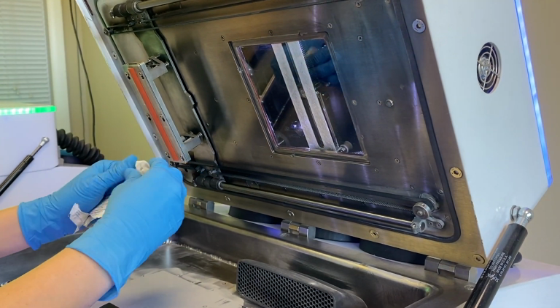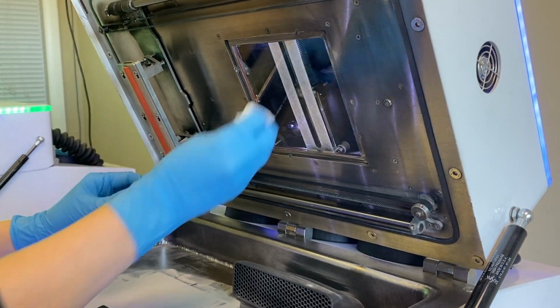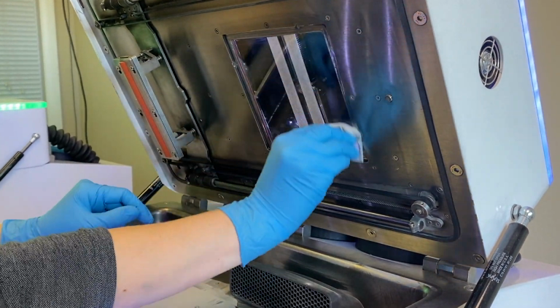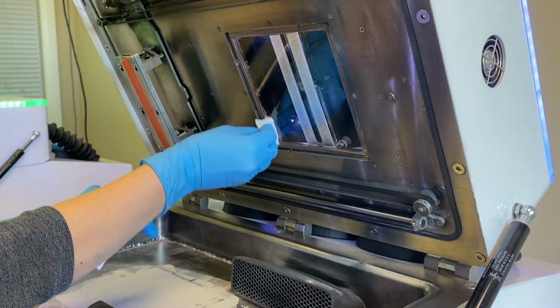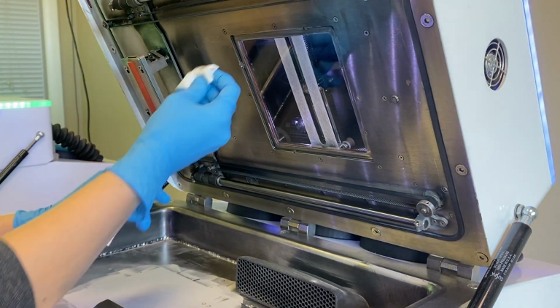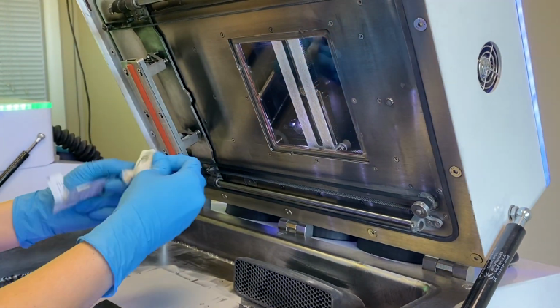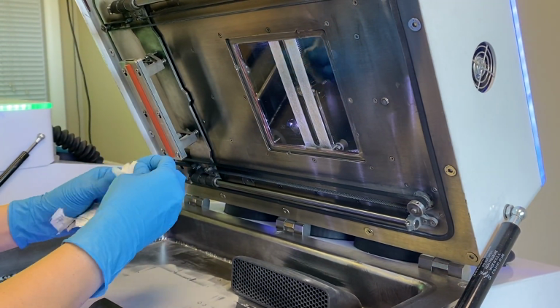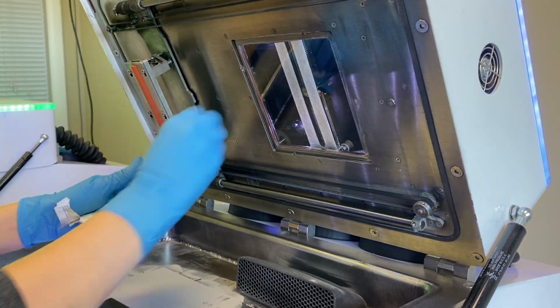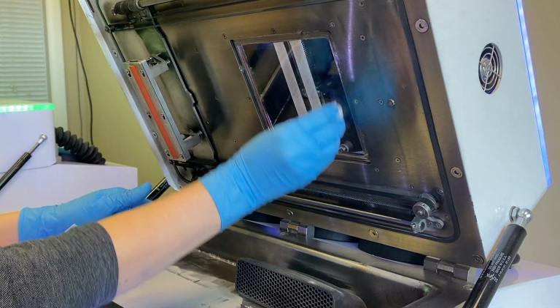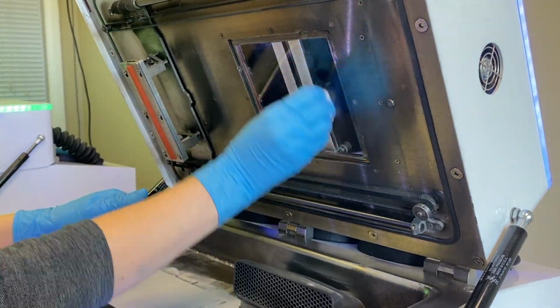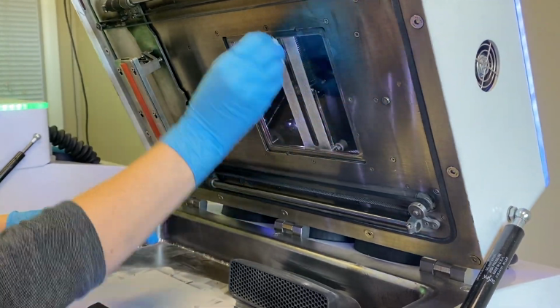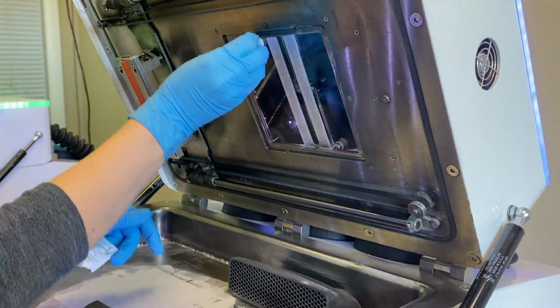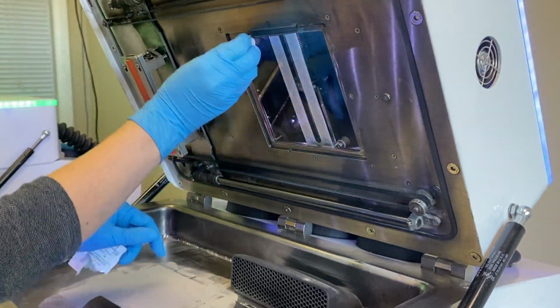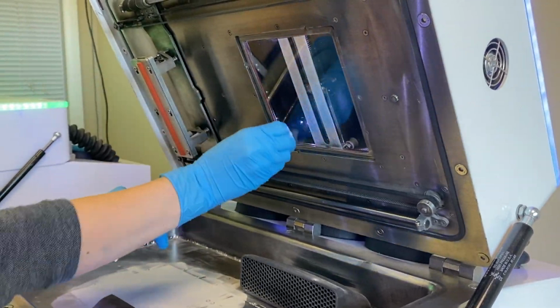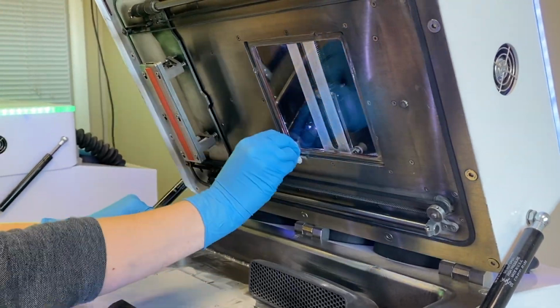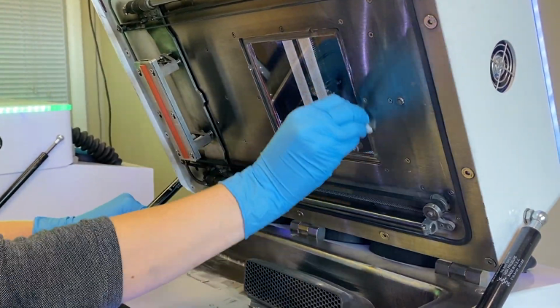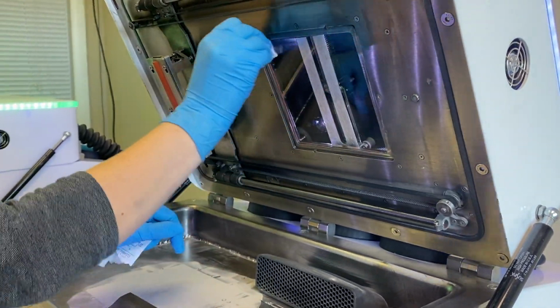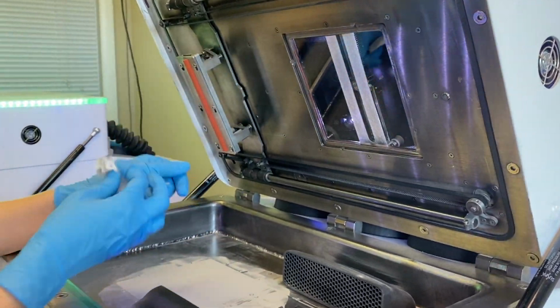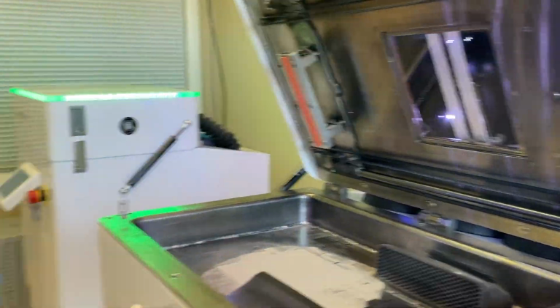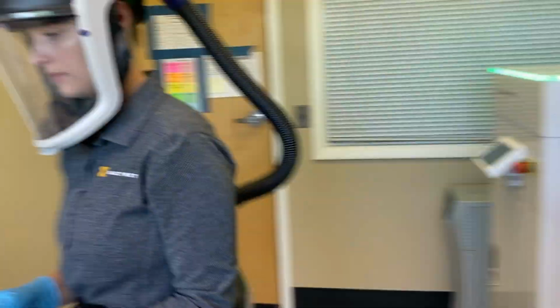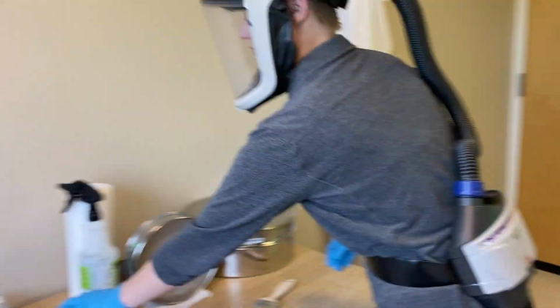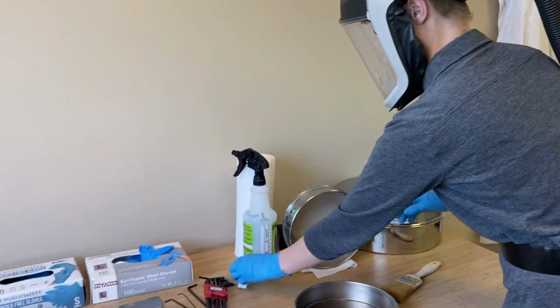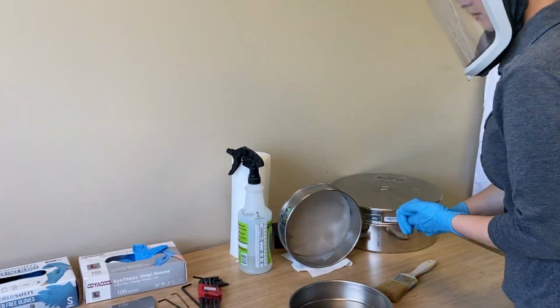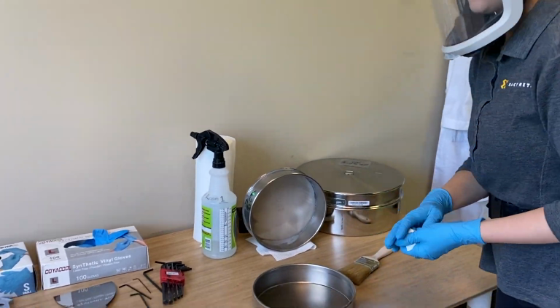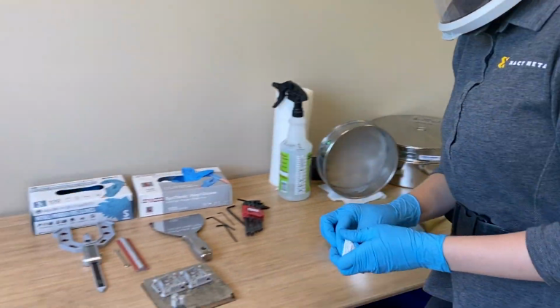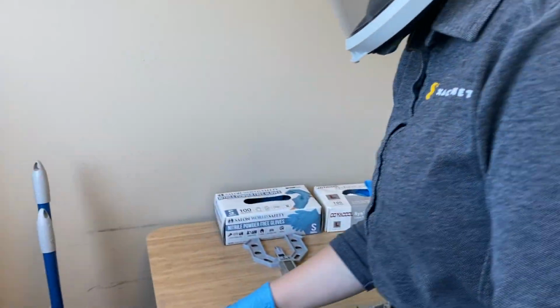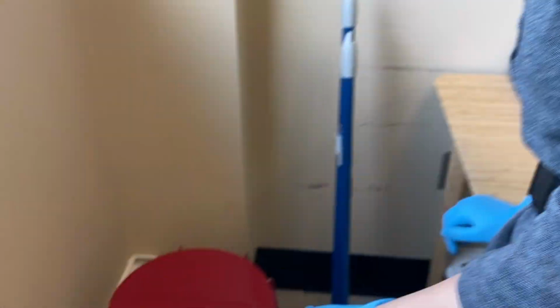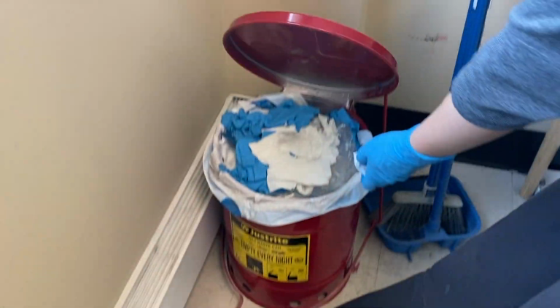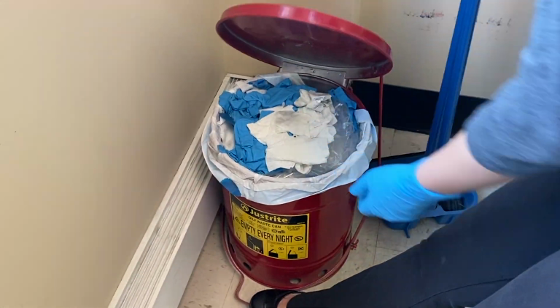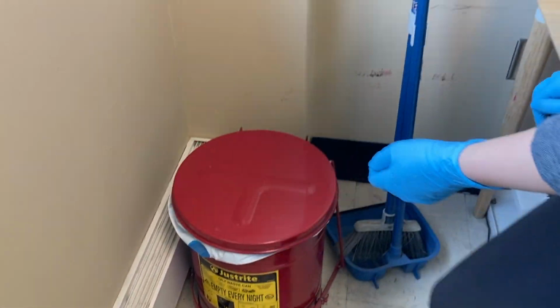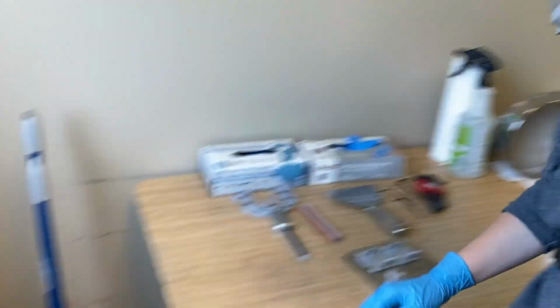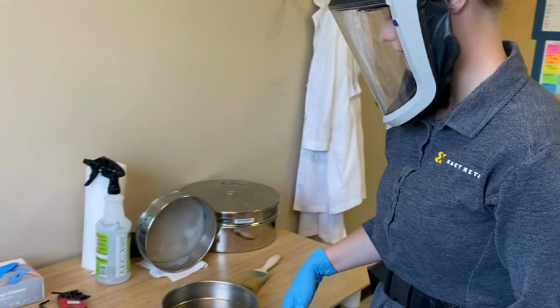We recommend having a small trash can close by. This trash can should be for any powder waste, including materials that have touched powder, such as gloves or paper towels.